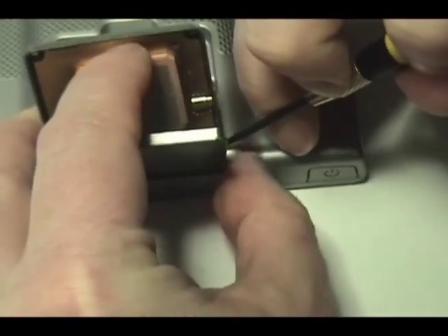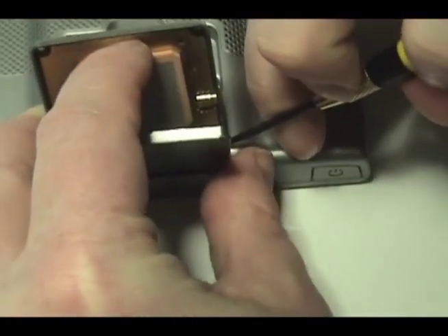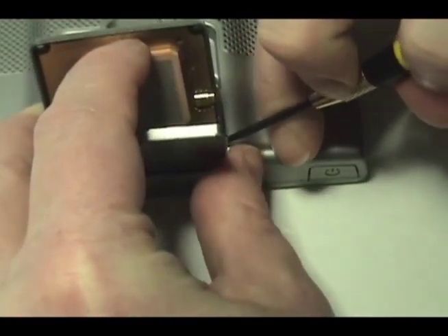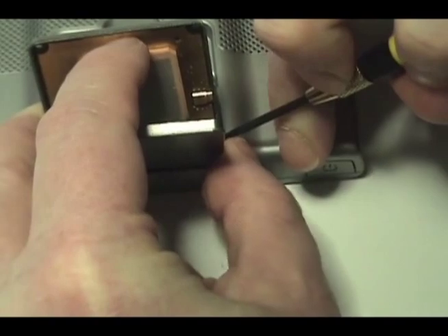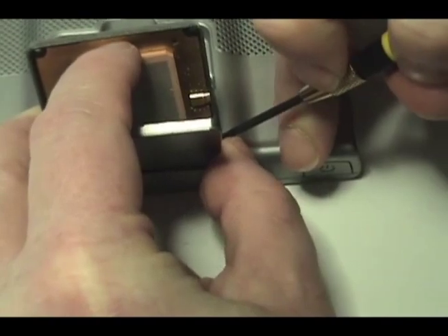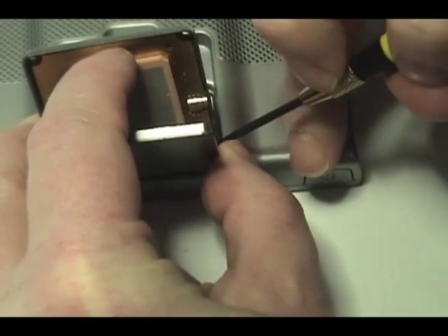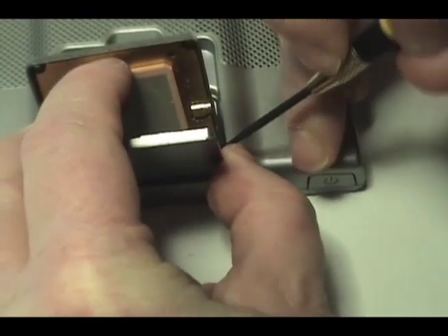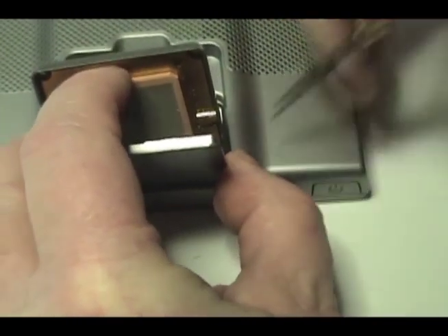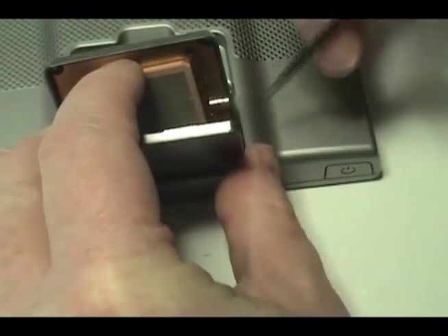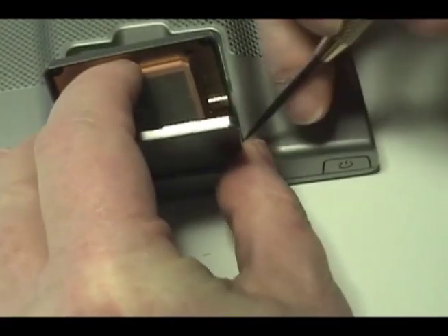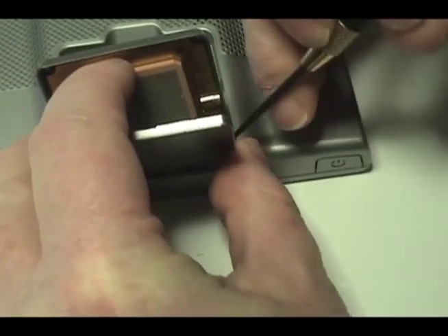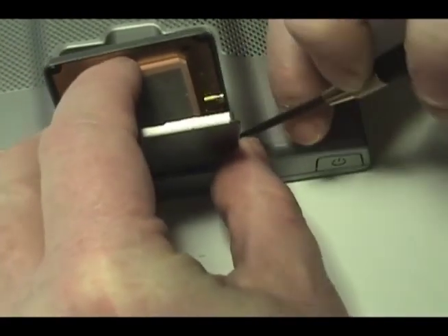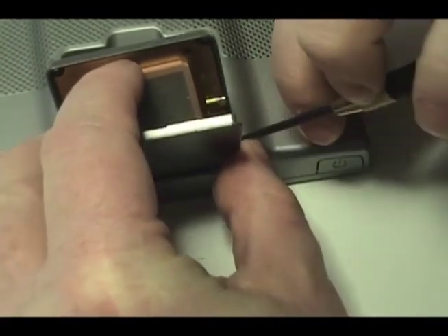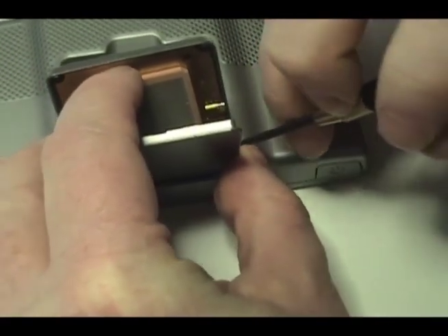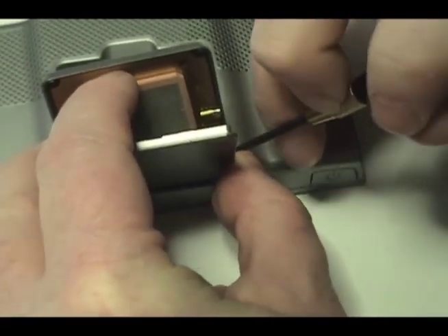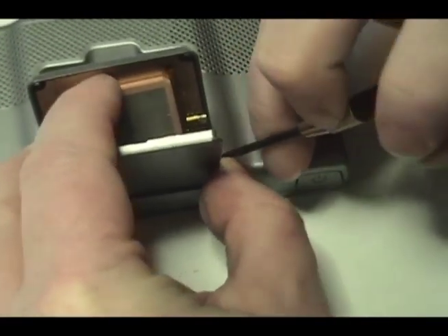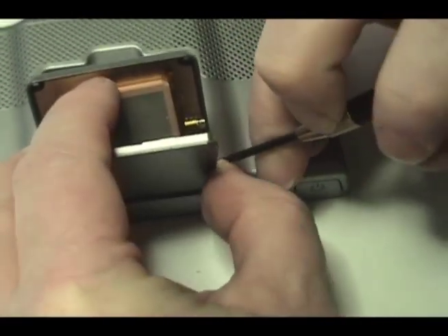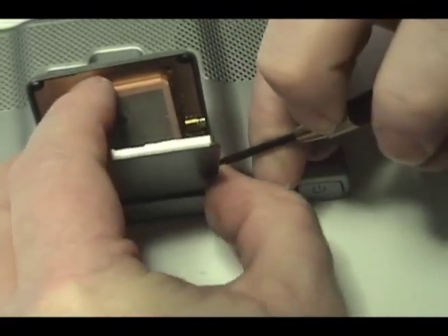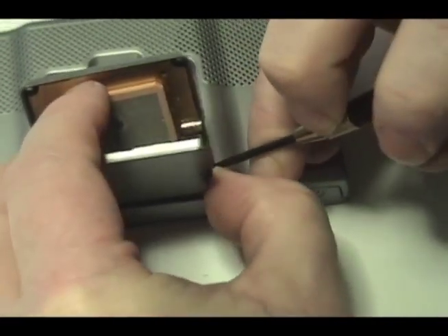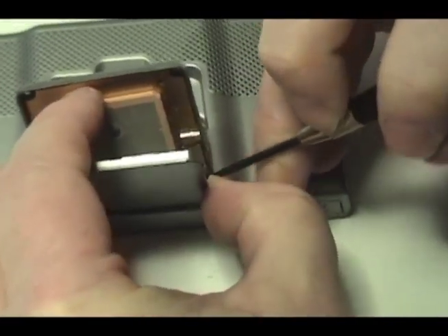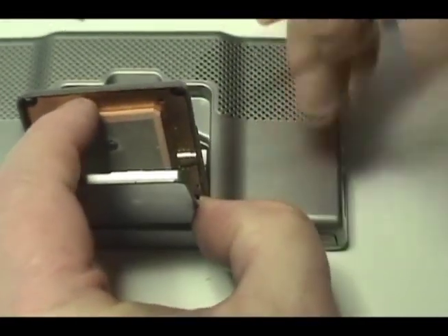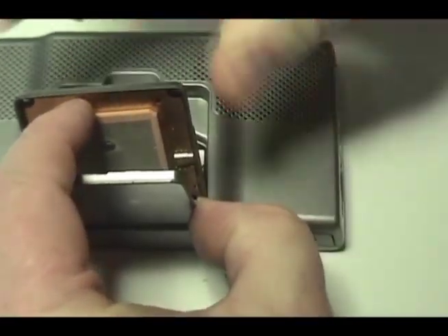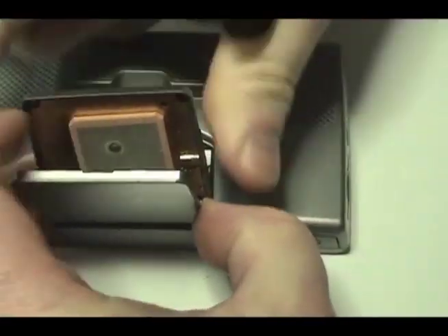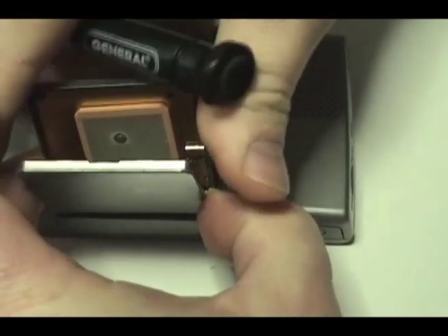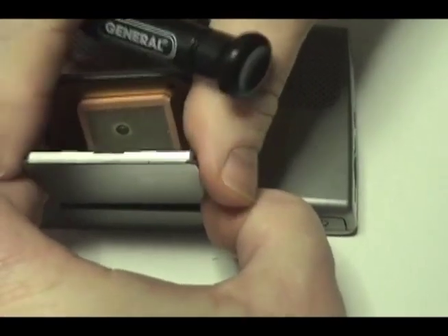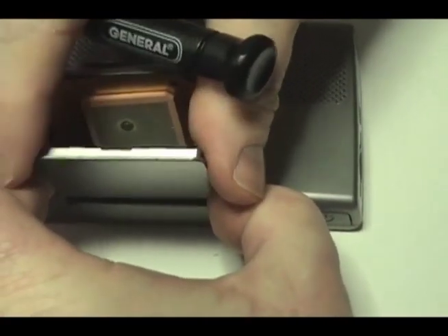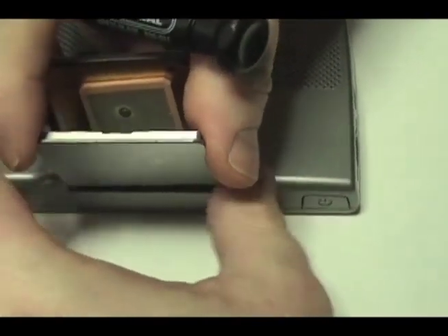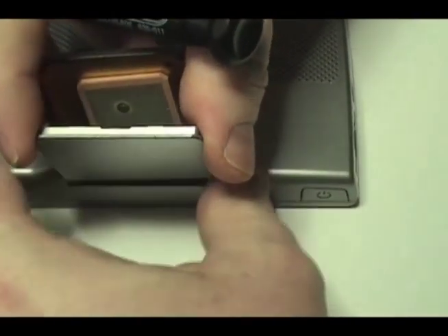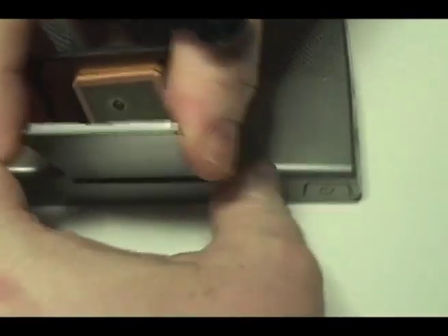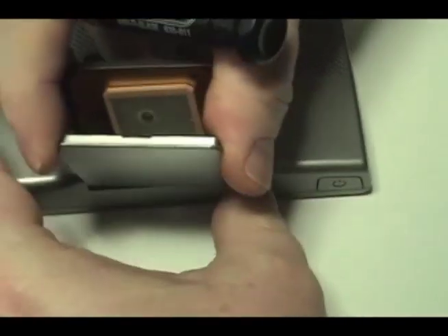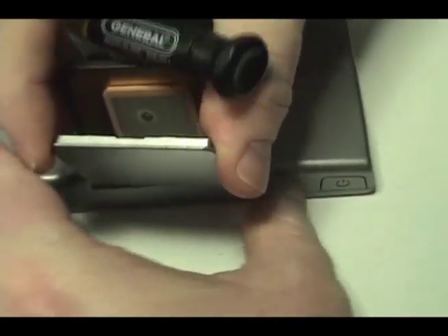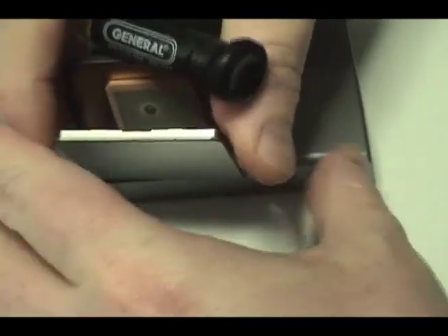Using a sharp object, press into the spring cover and push inward toward the center of the garment, releasing the spring which secures the receiver.